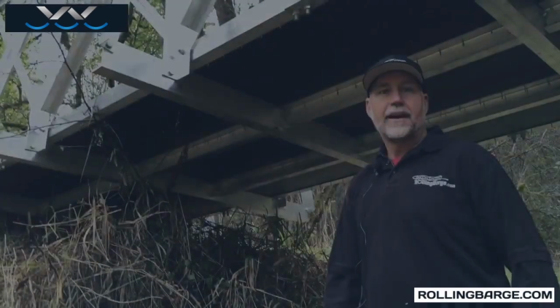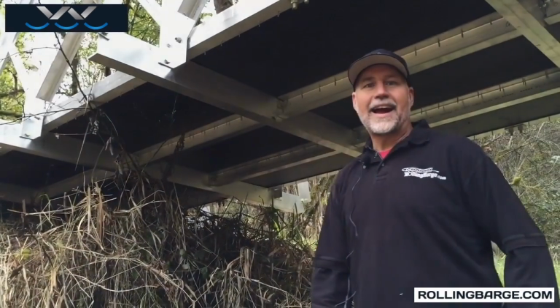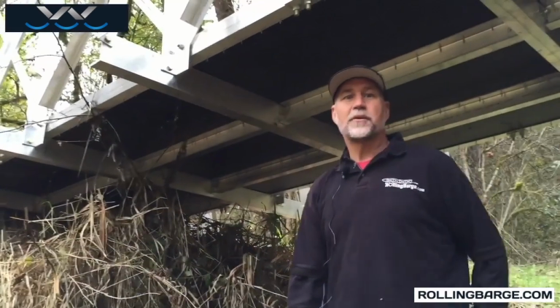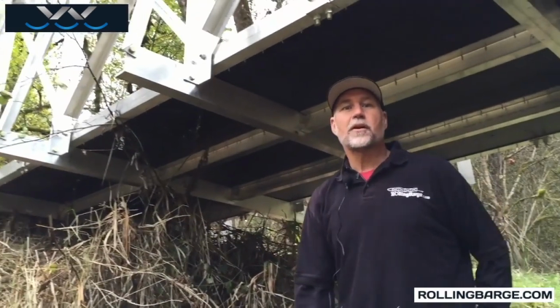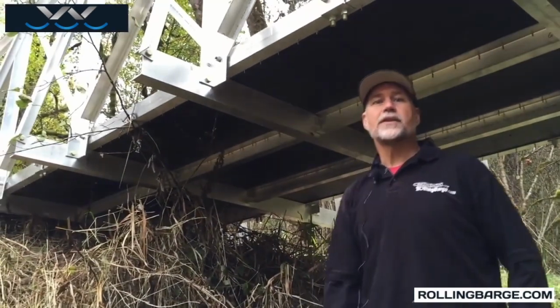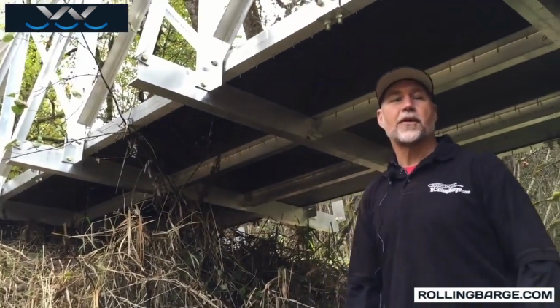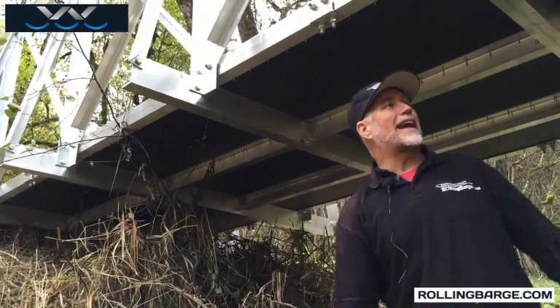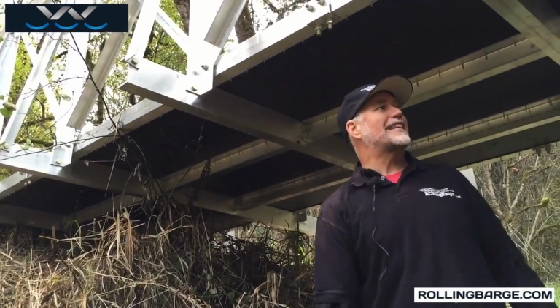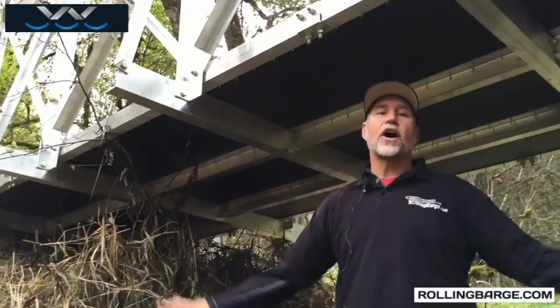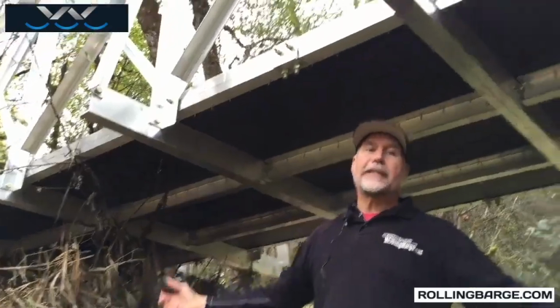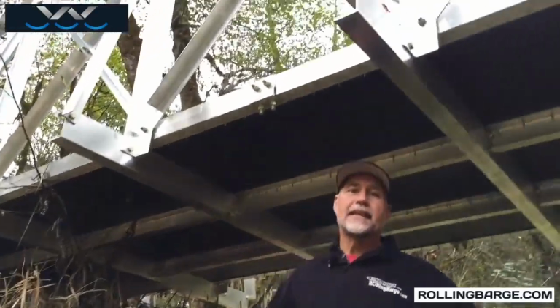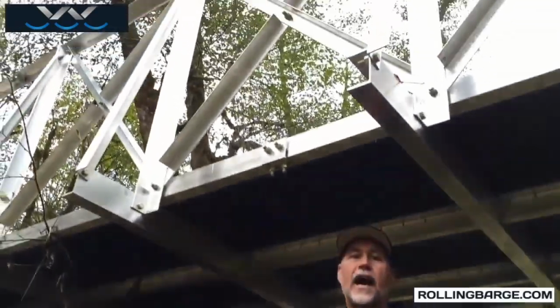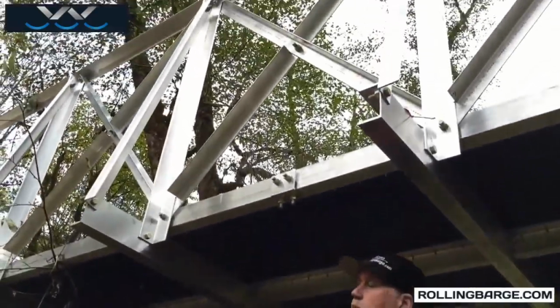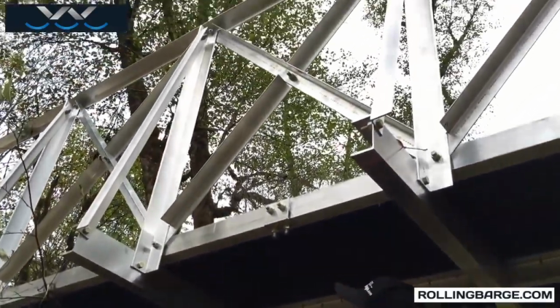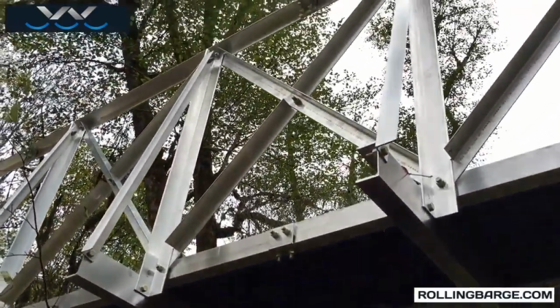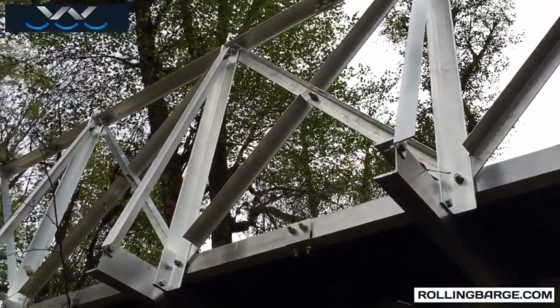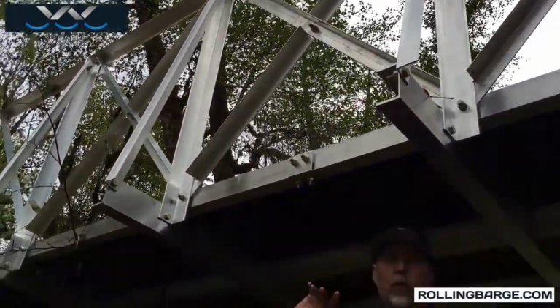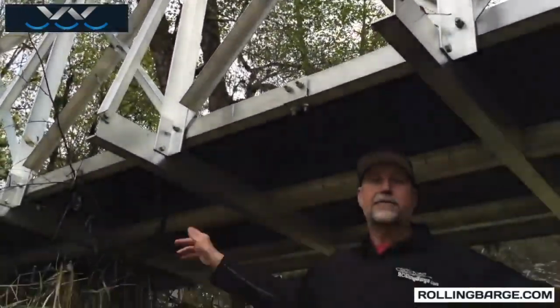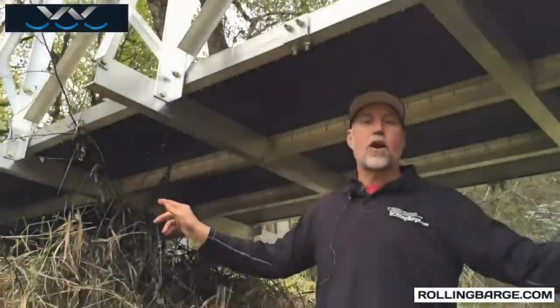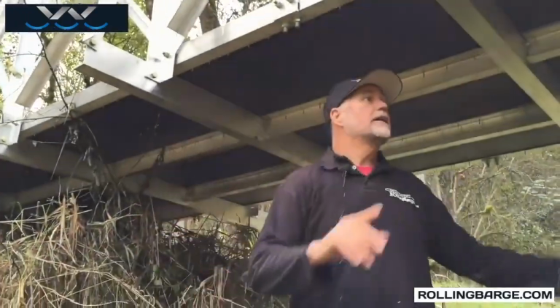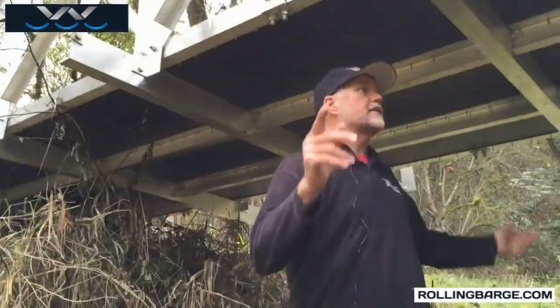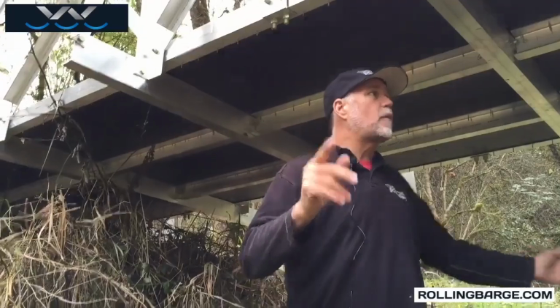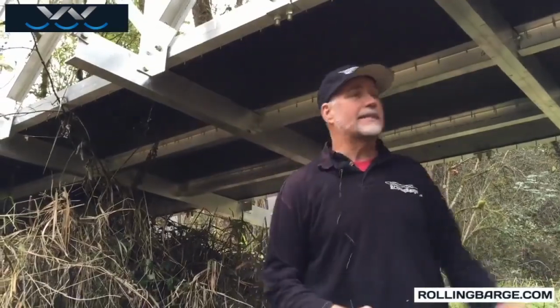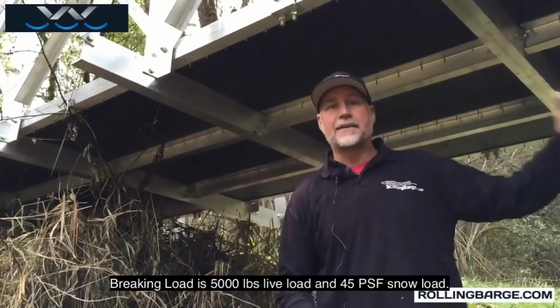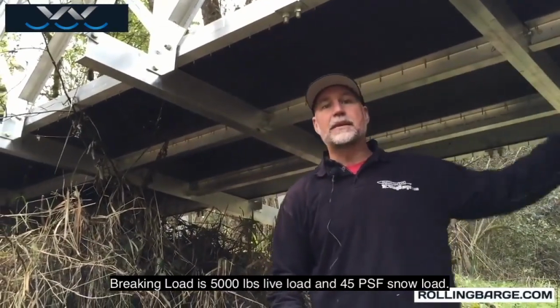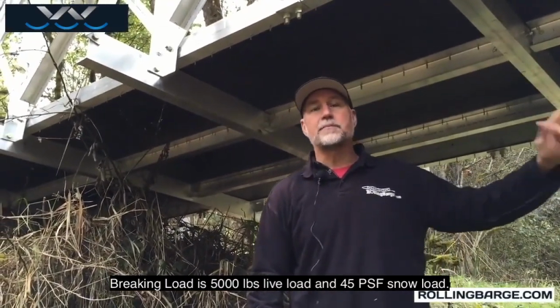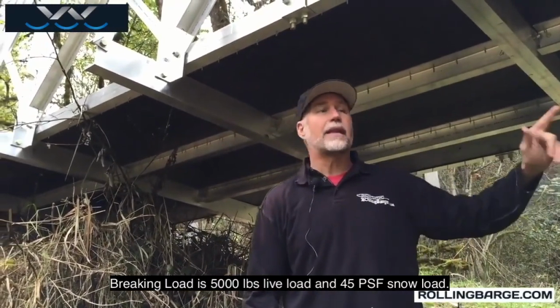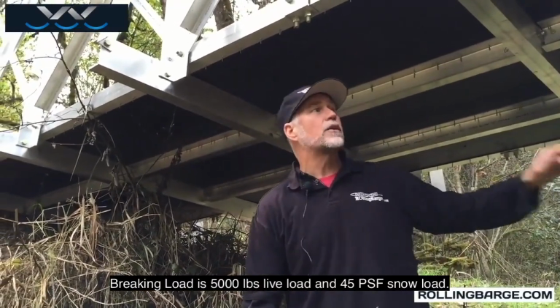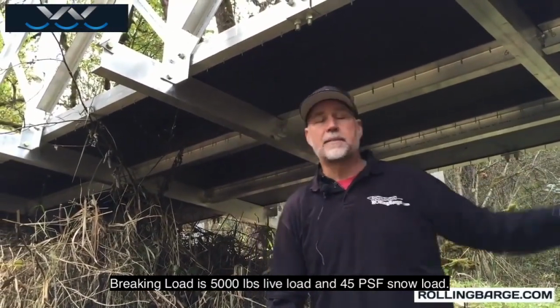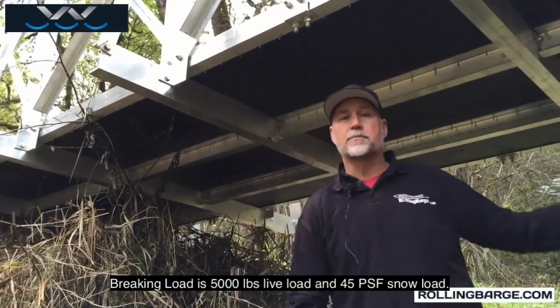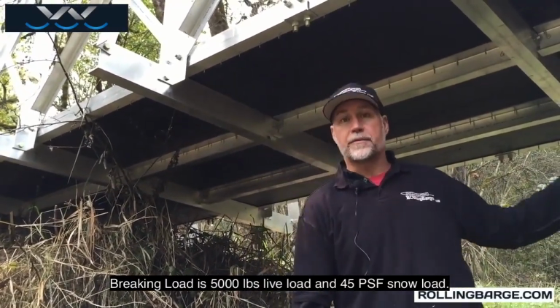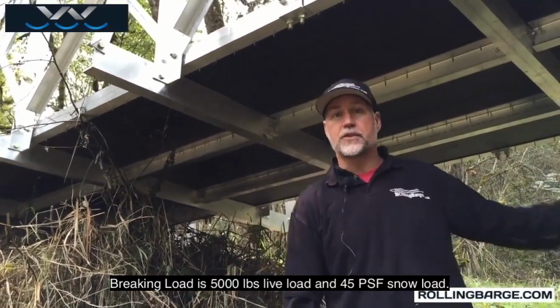Phil with Rolling Barge here. We're actually standing underneath one of our bridges. This bridge is 48 feet long, 6 feet wide. It's designed for a 3,000 pound live load and 10 pounds per square foot of snow.